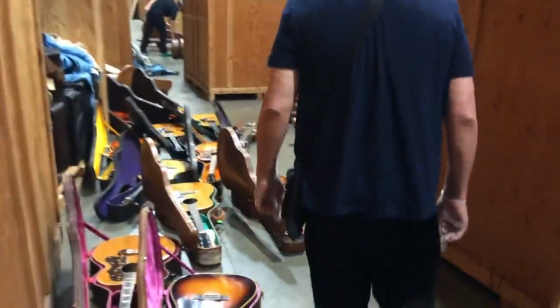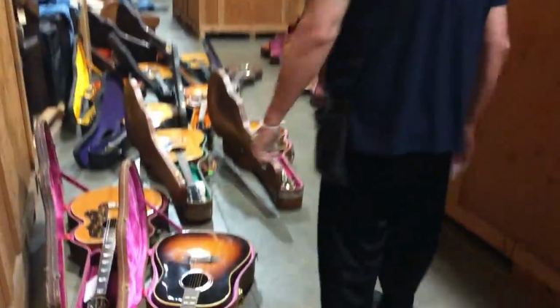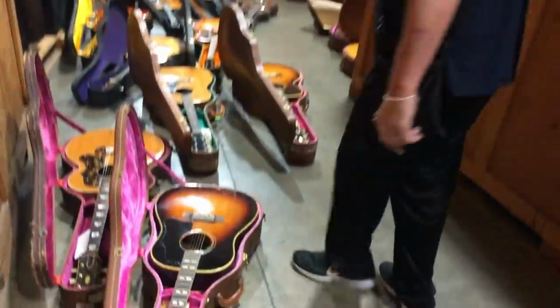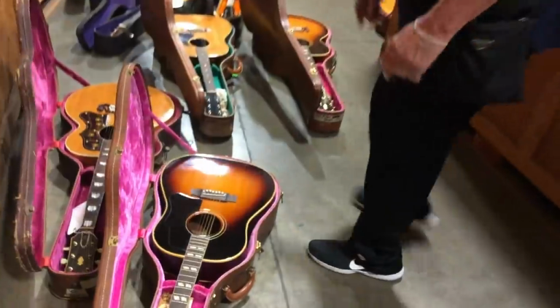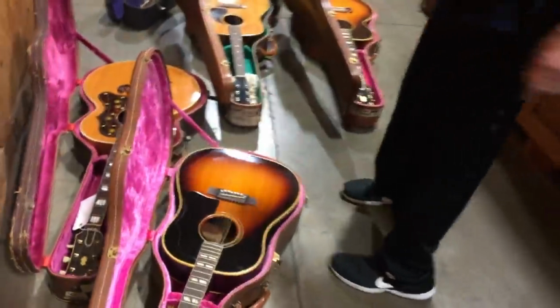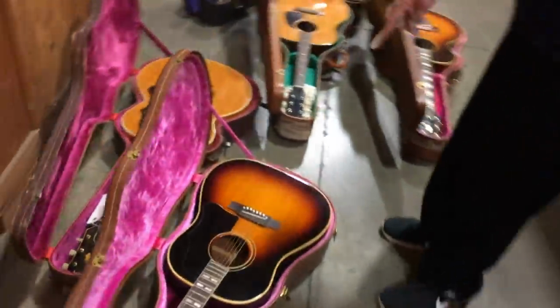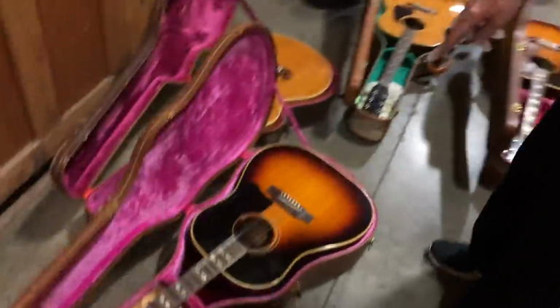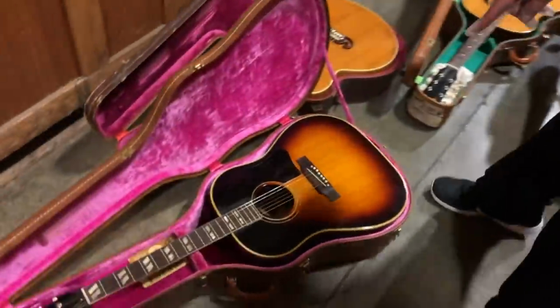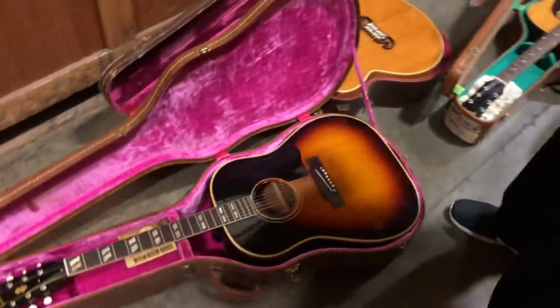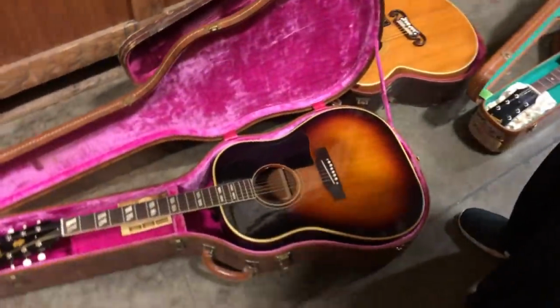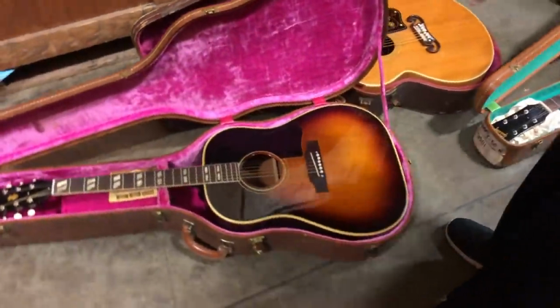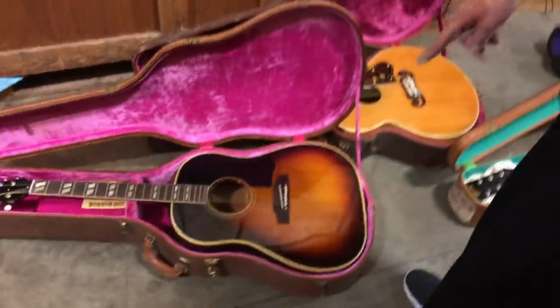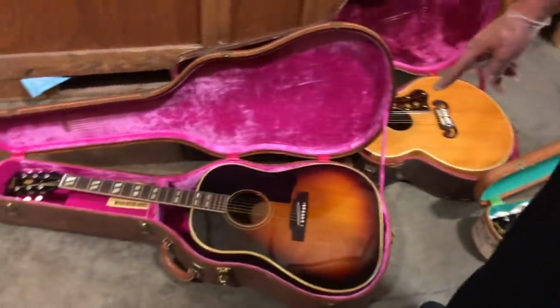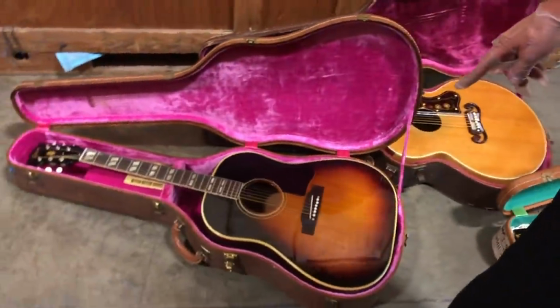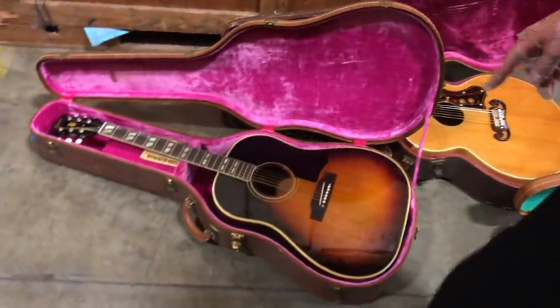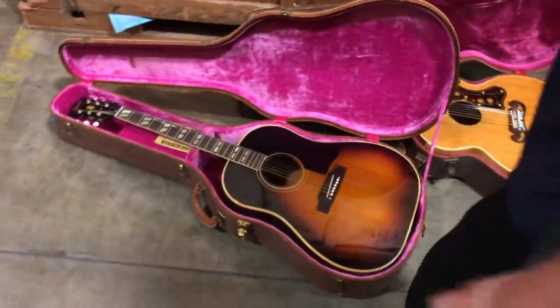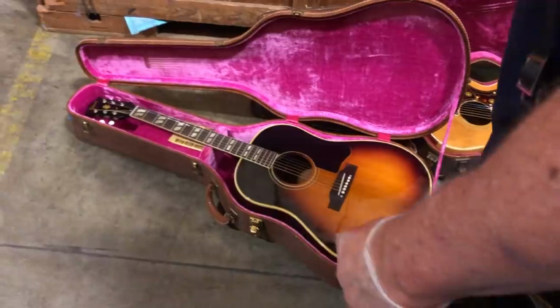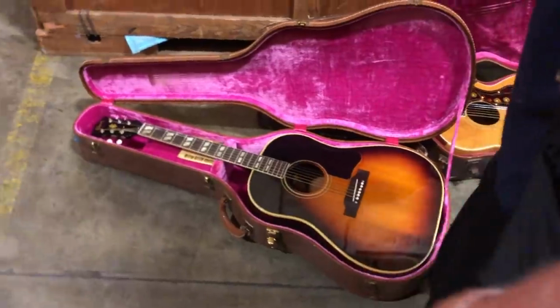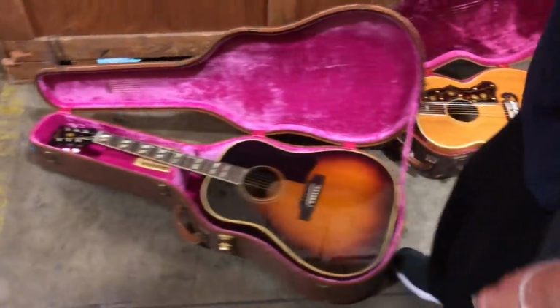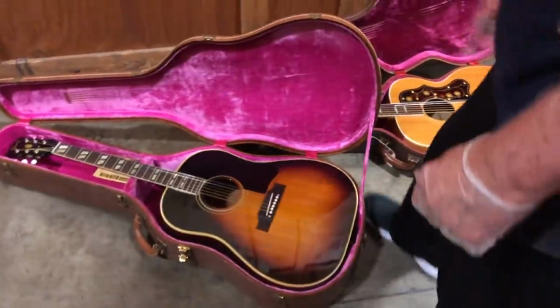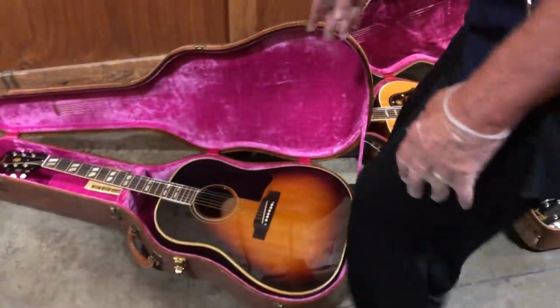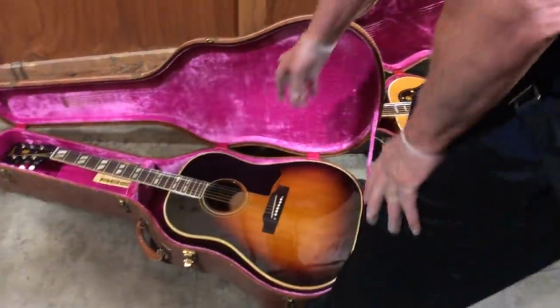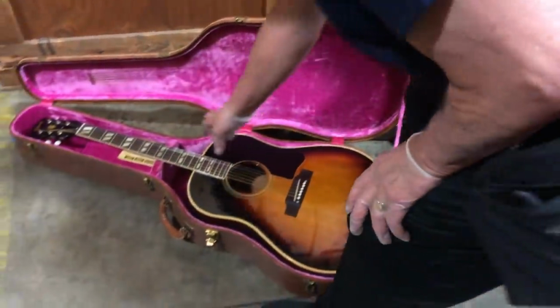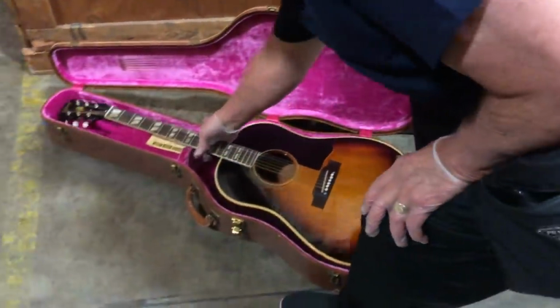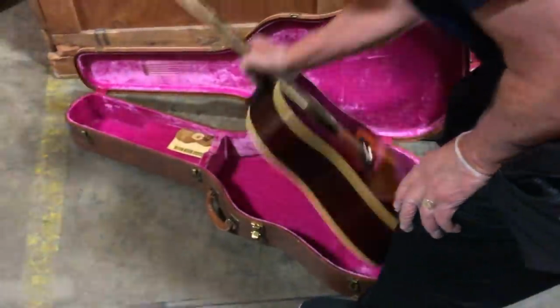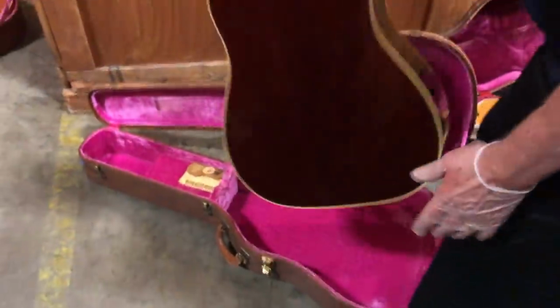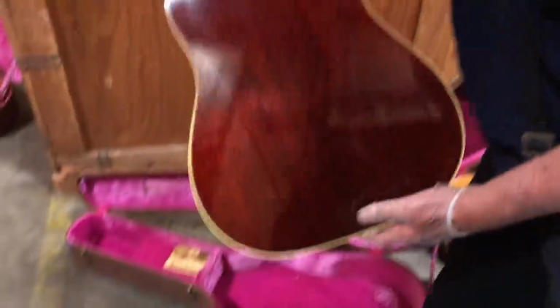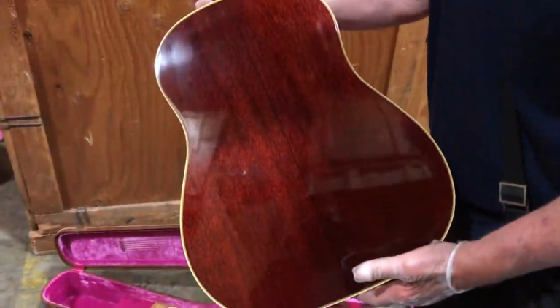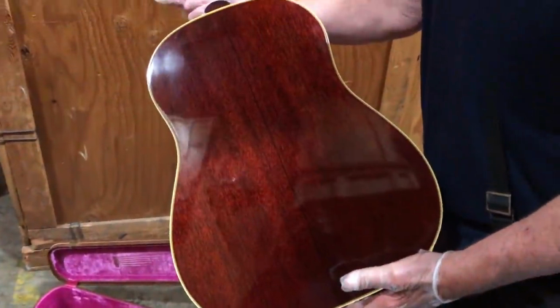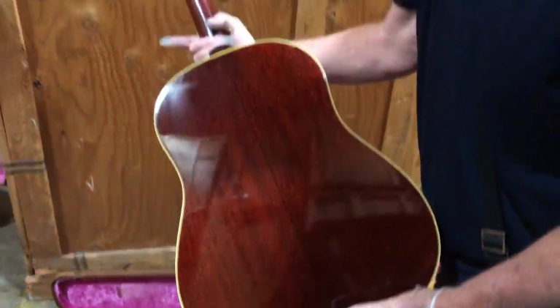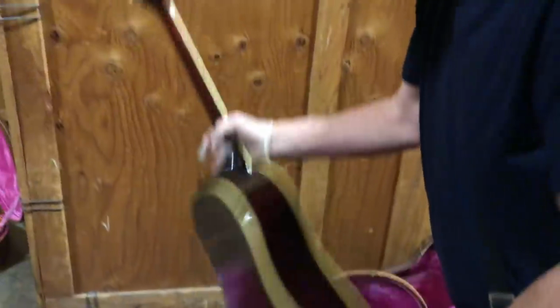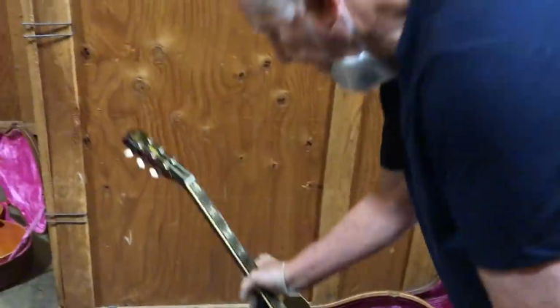So this is a 50s SJ — Southern Jumbo. Really nice. Got some of the hang tags. I was always a sucker for clean stuff with hang tags.